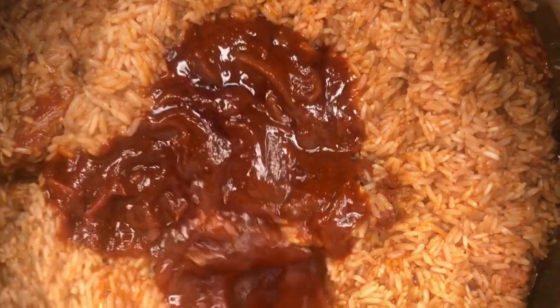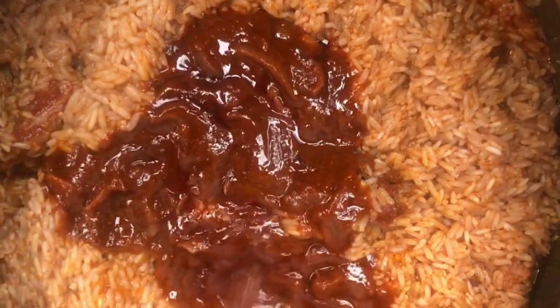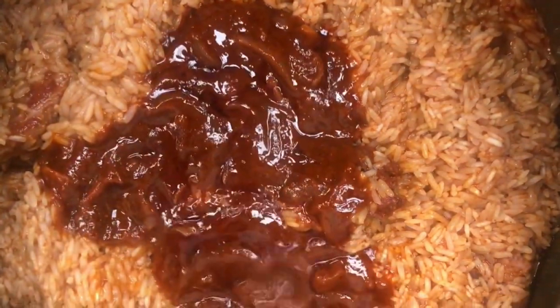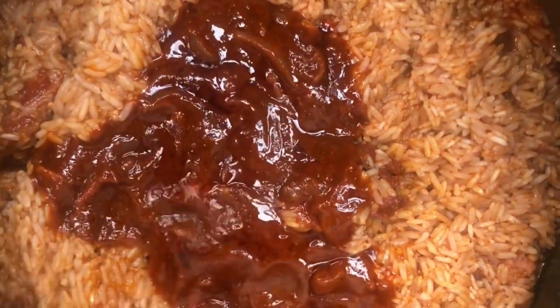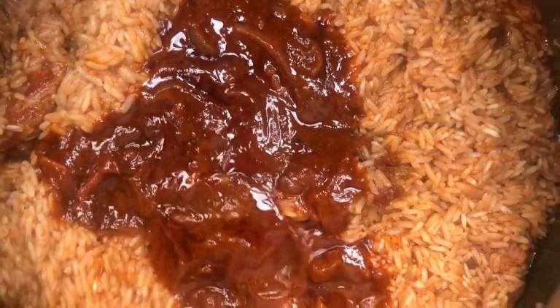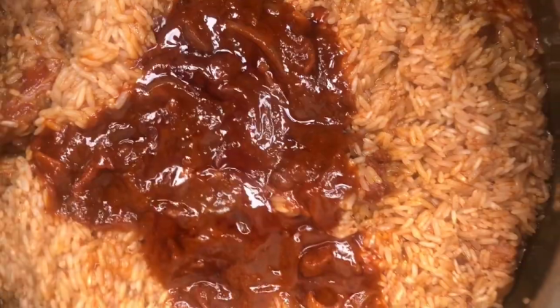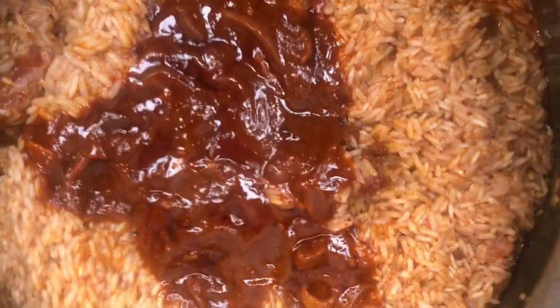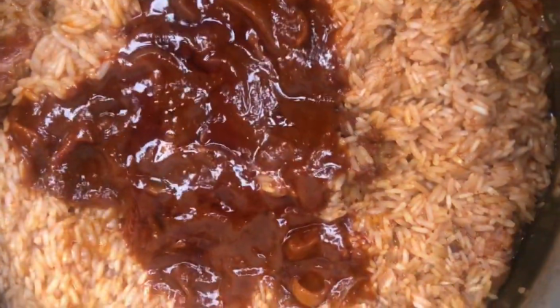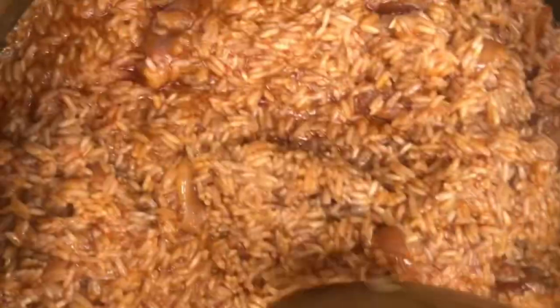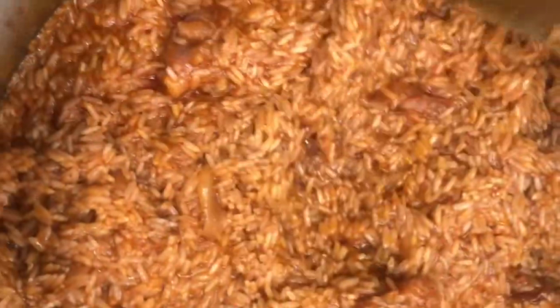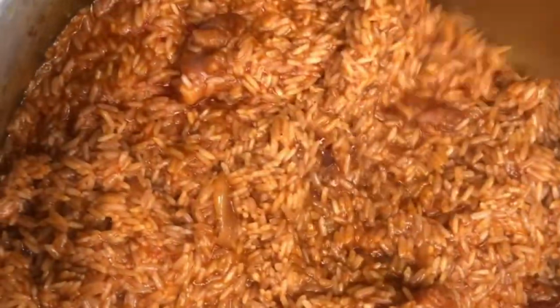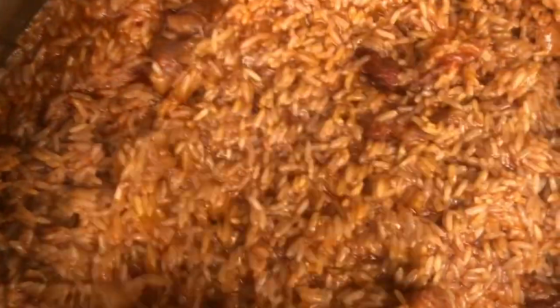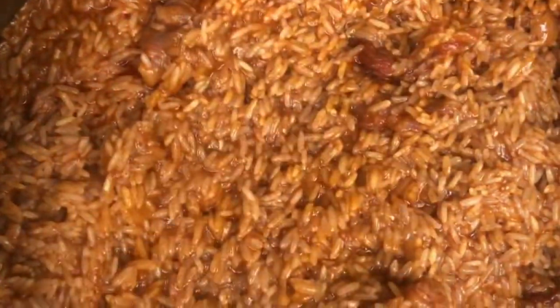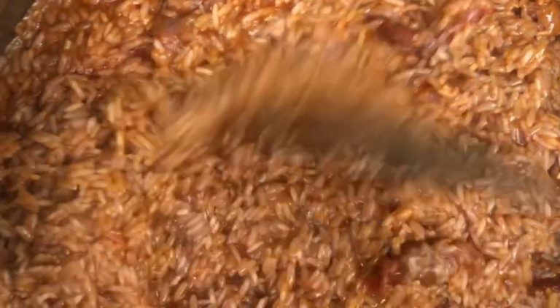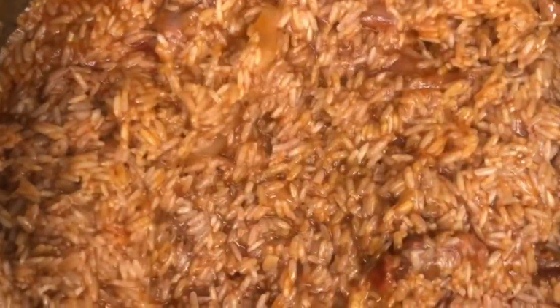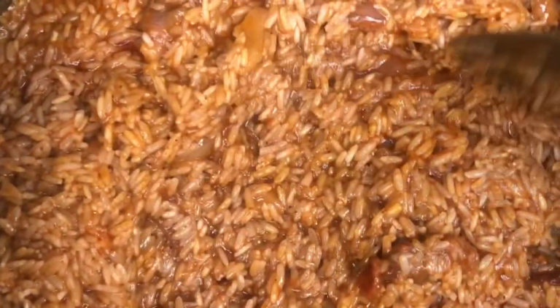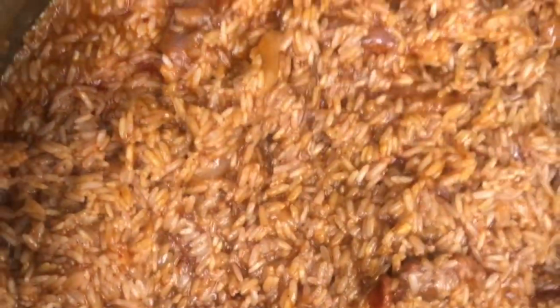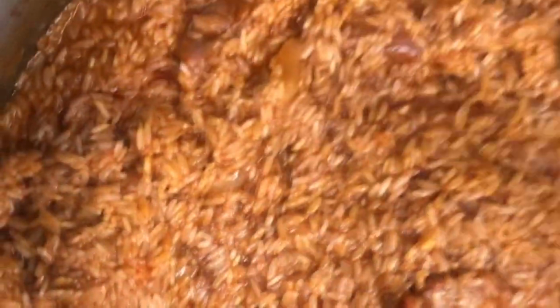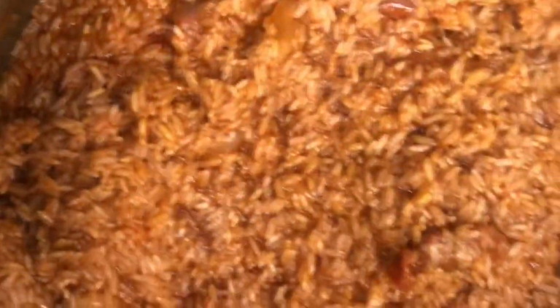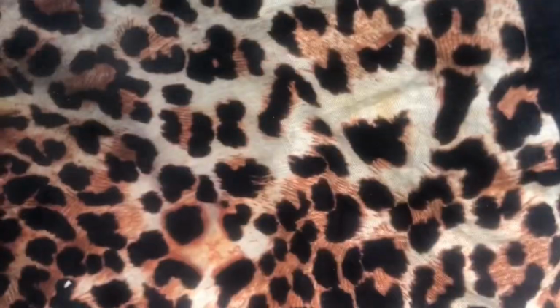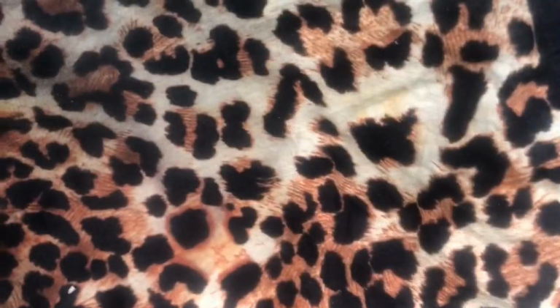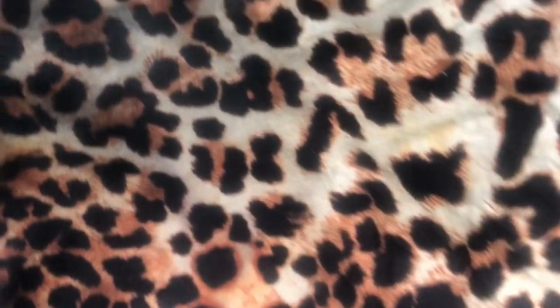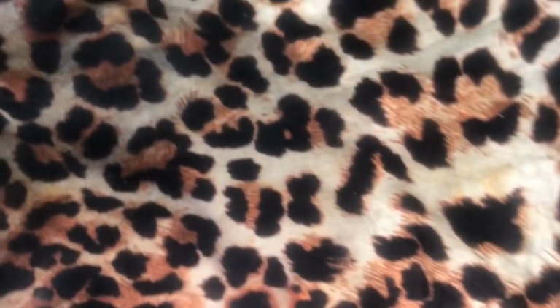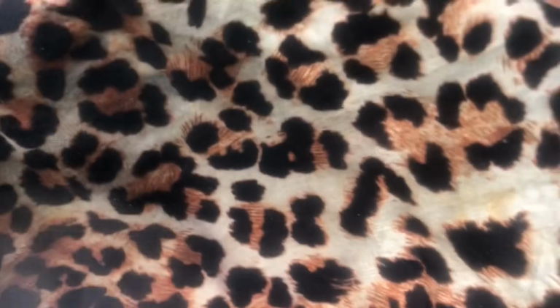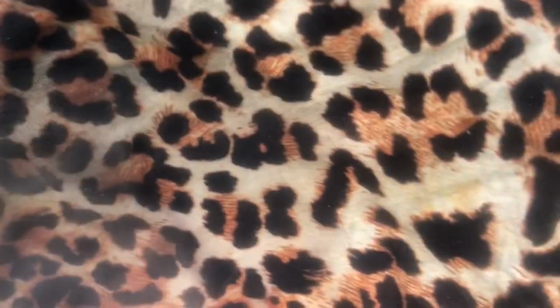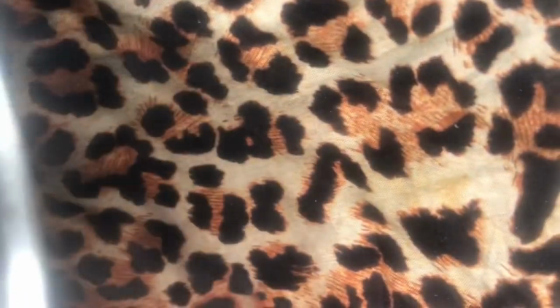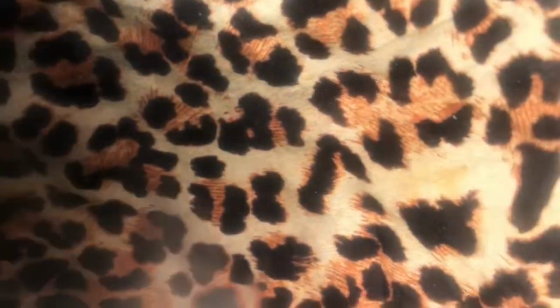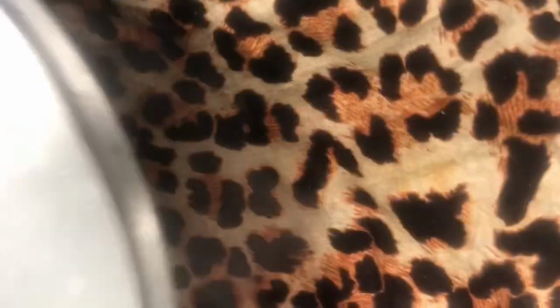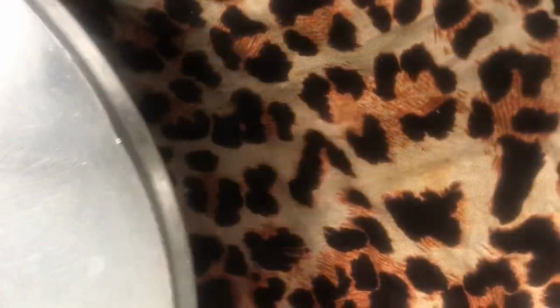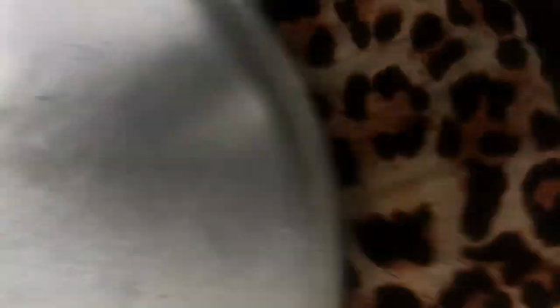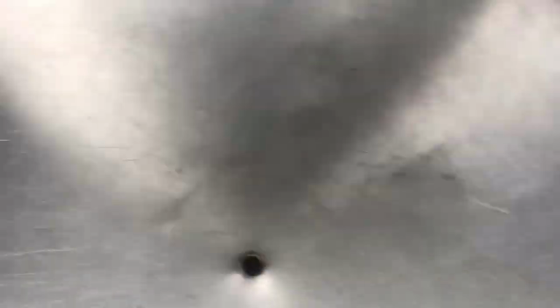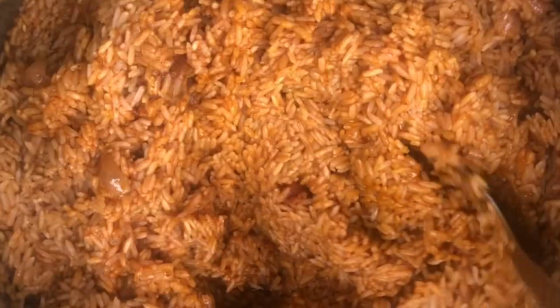After 10 minutes, add the rest of the stew to the rice and stir it until everything is well mixed, then cover it with a napkin.